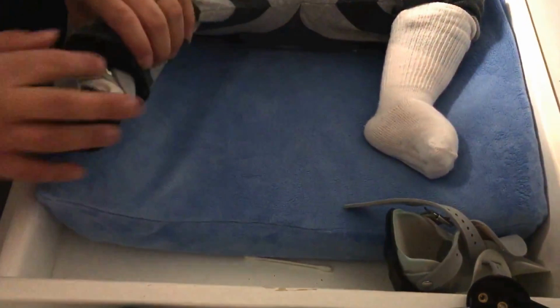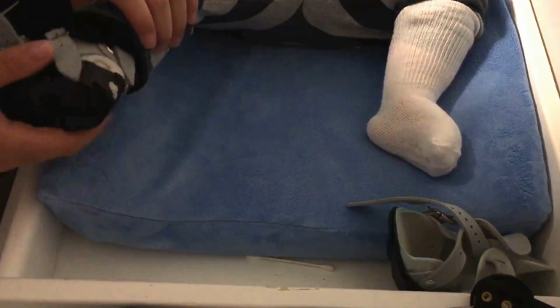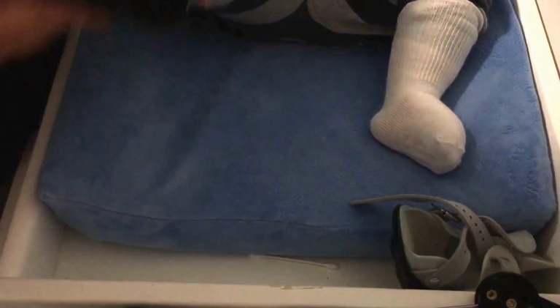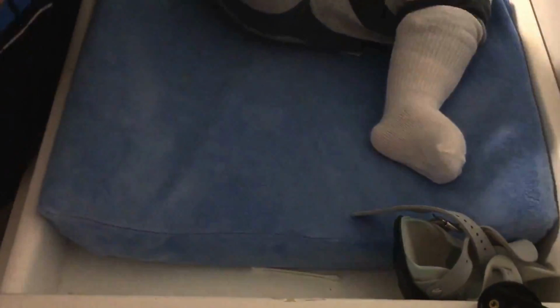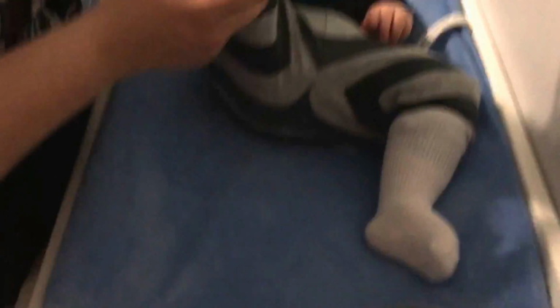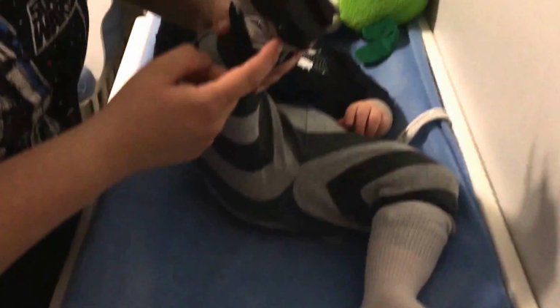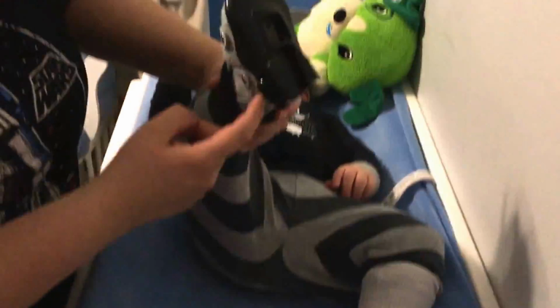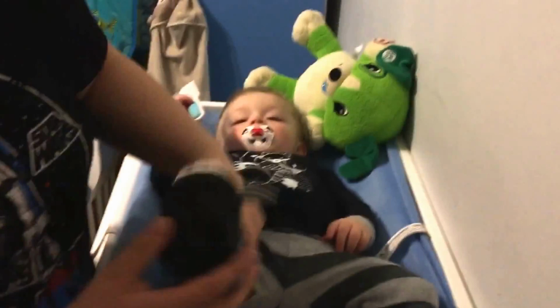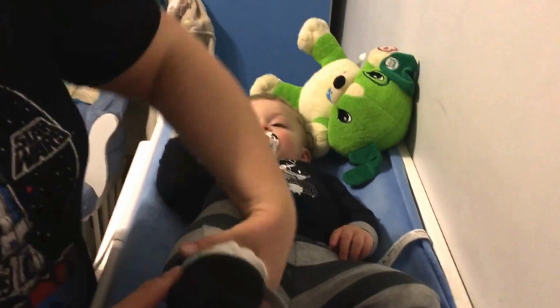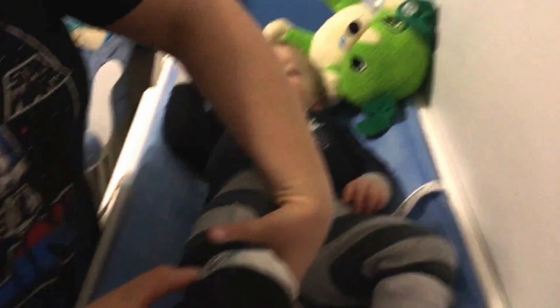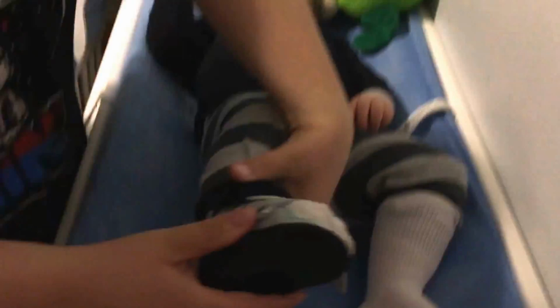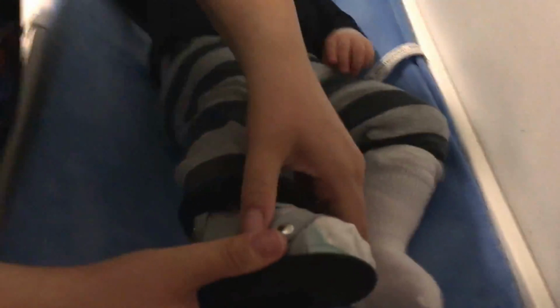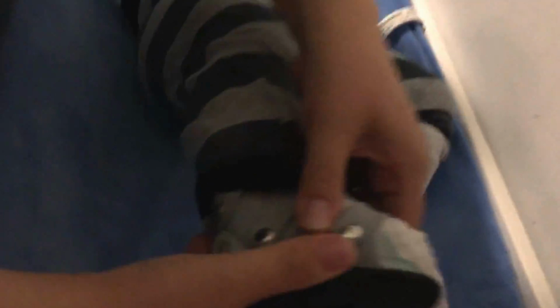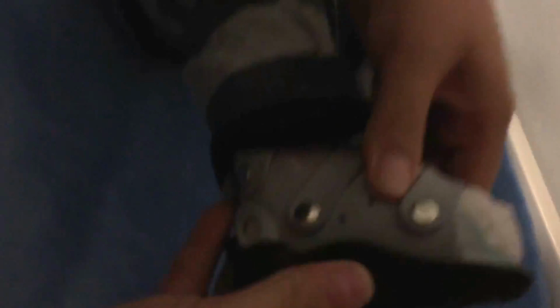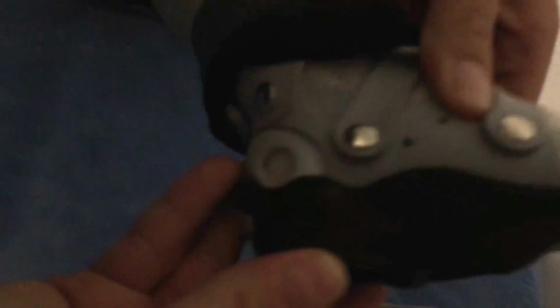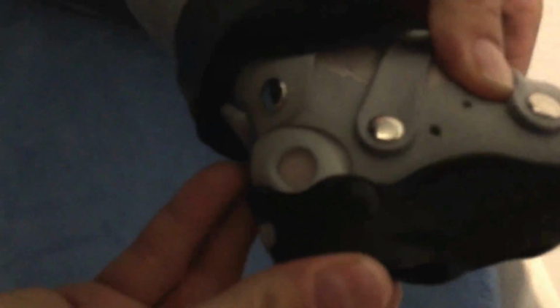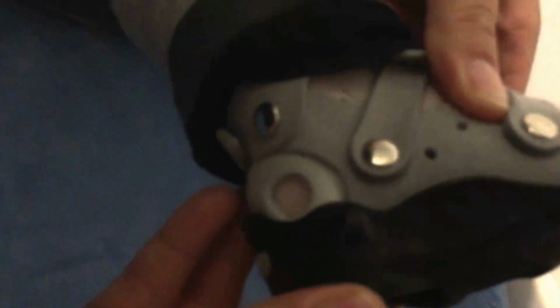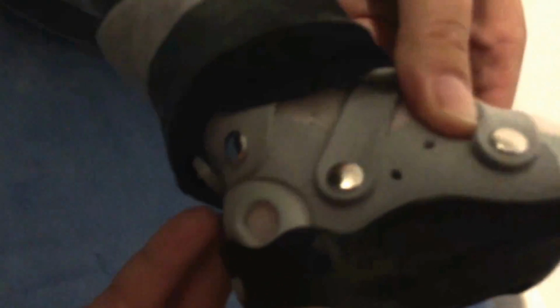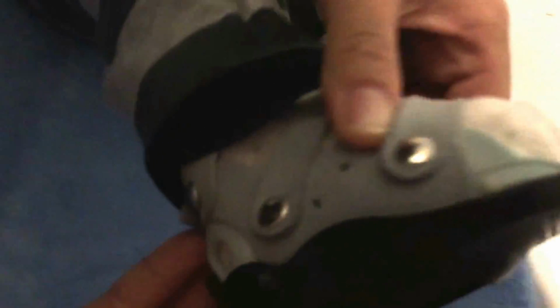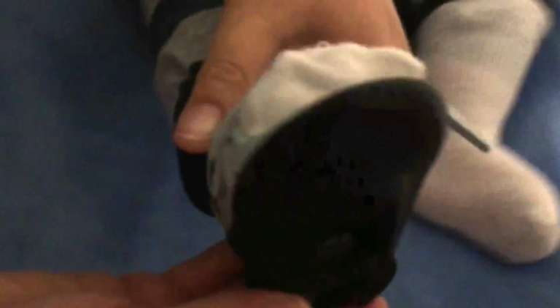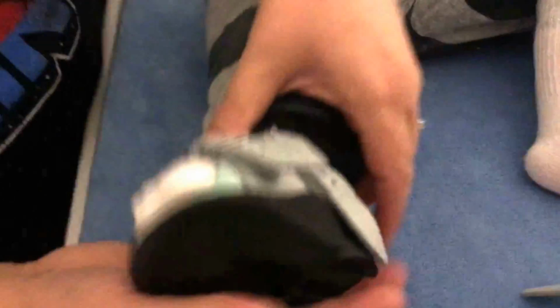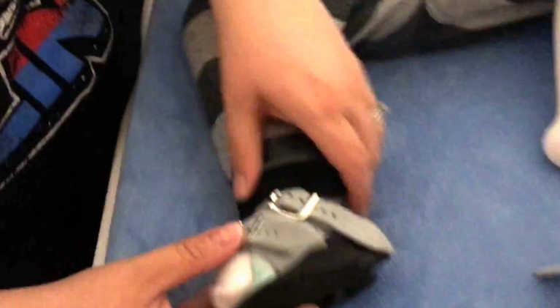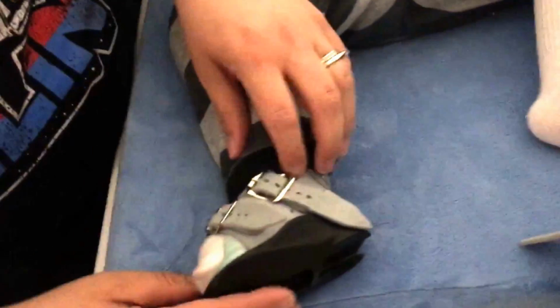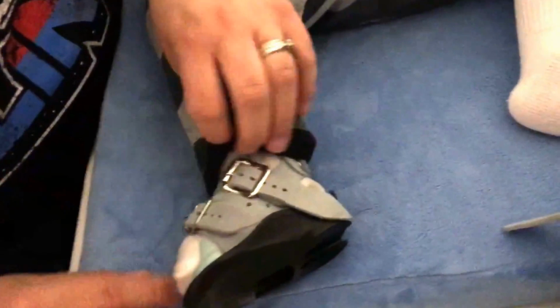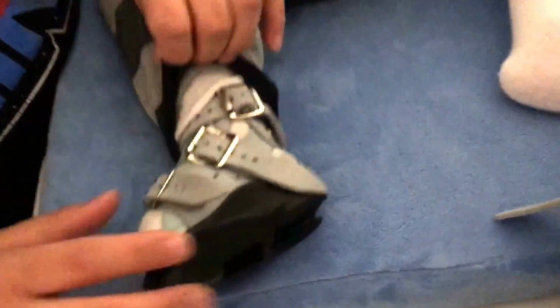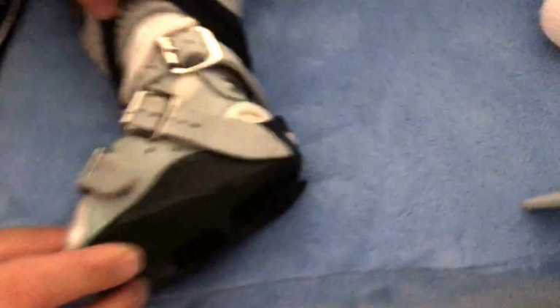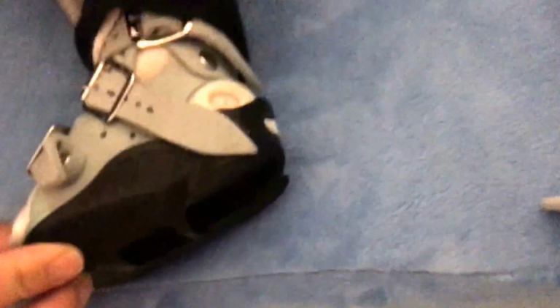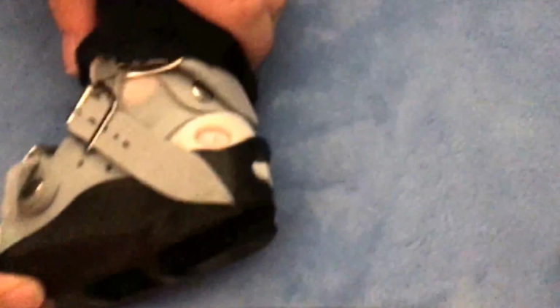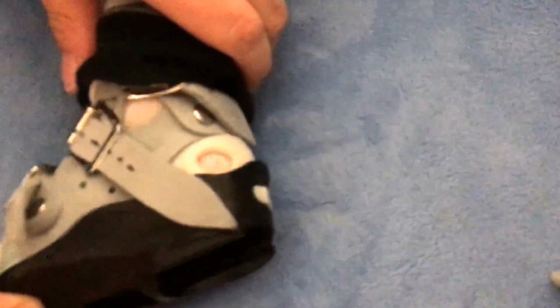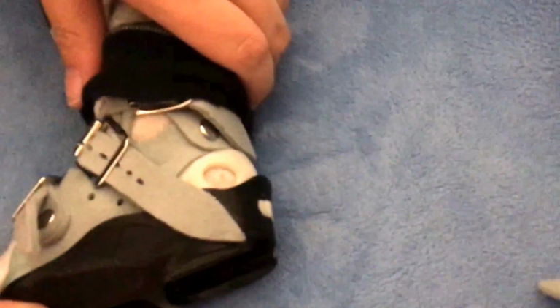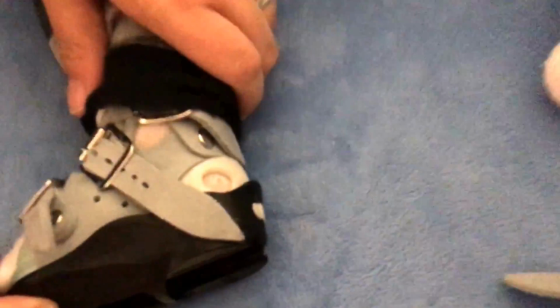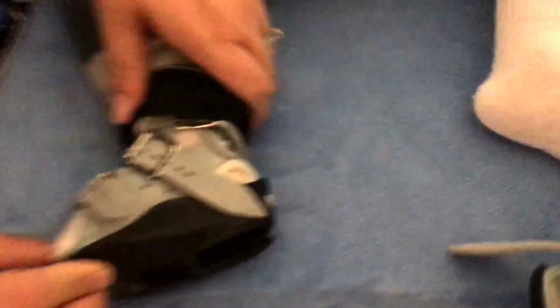And then as you can see, you can see the heel perfectly through there on both sides. No creases, no wrinkles, no anything like that.